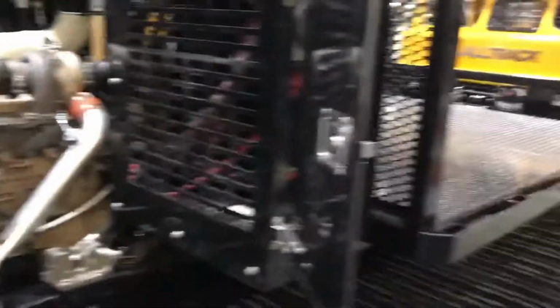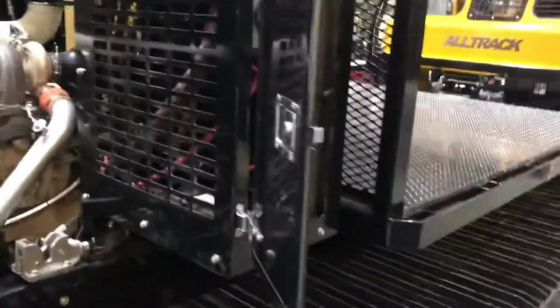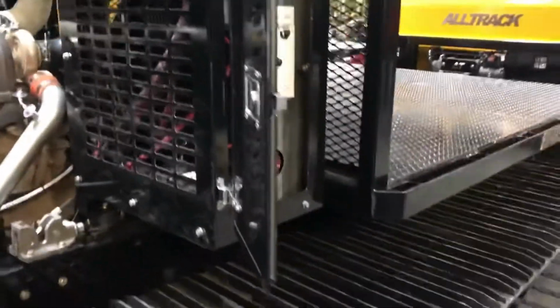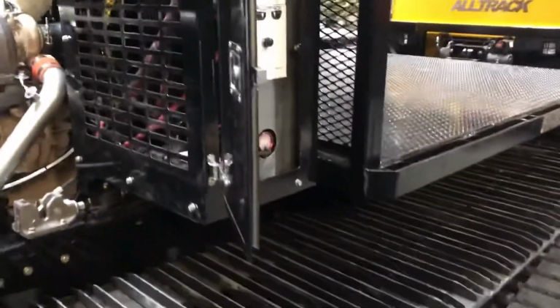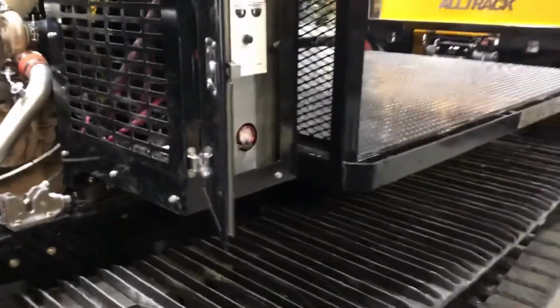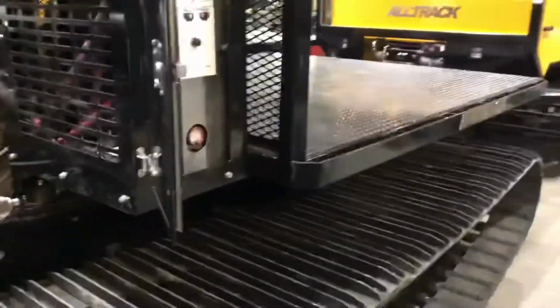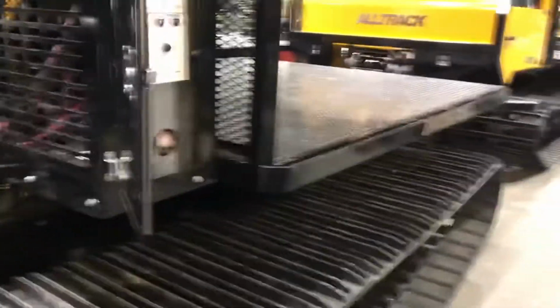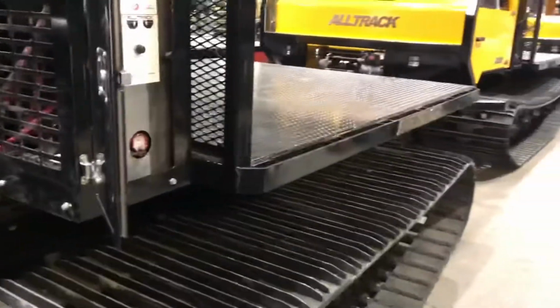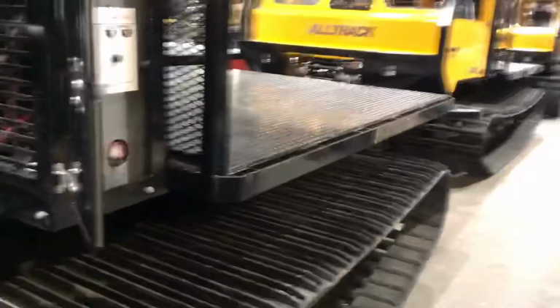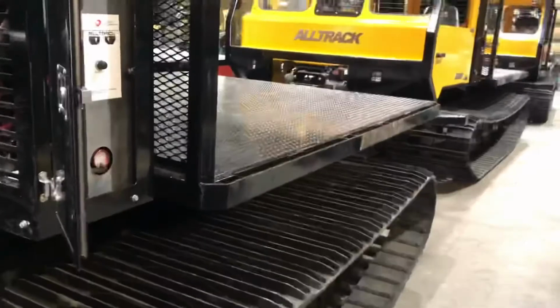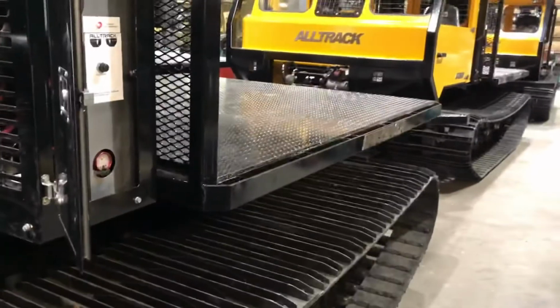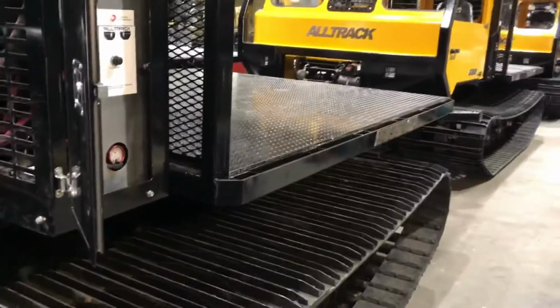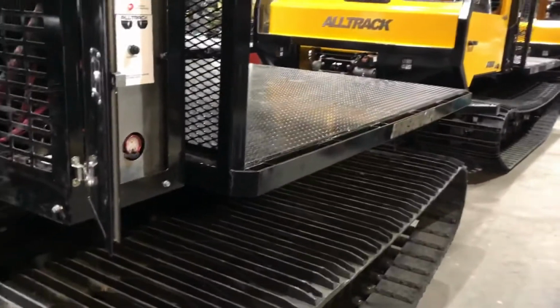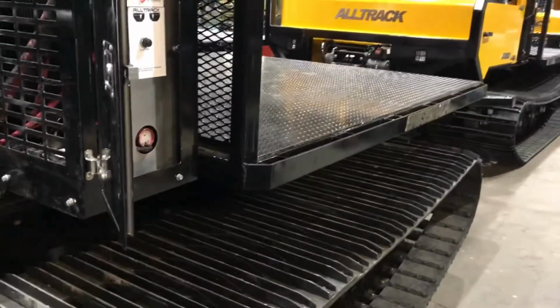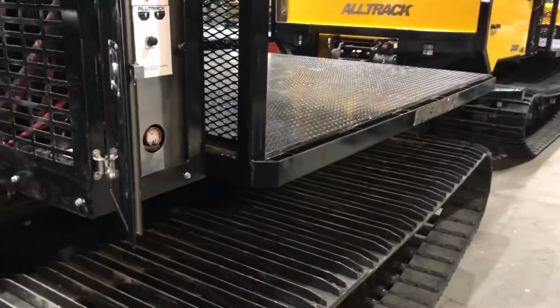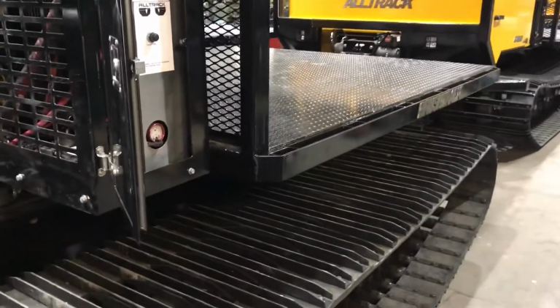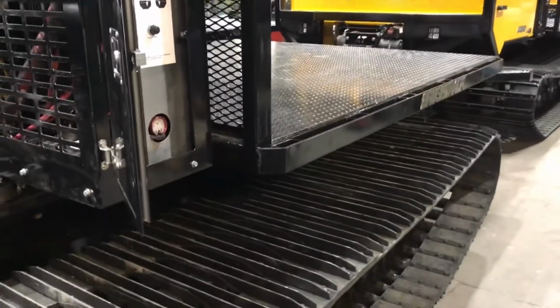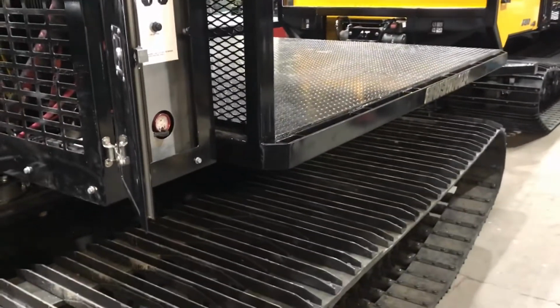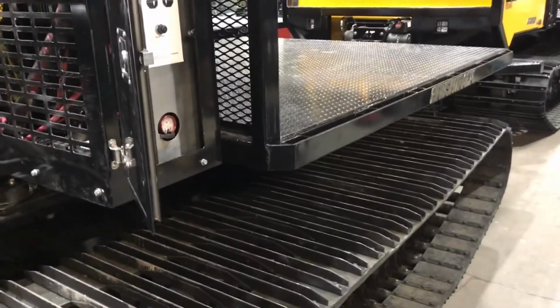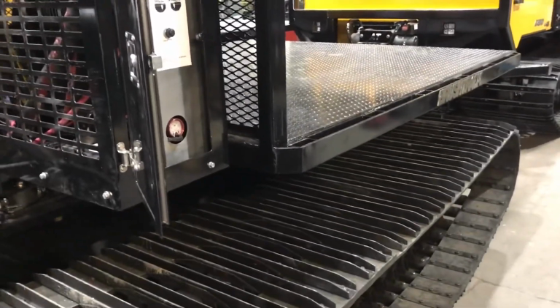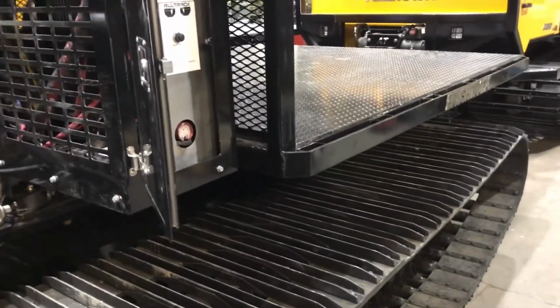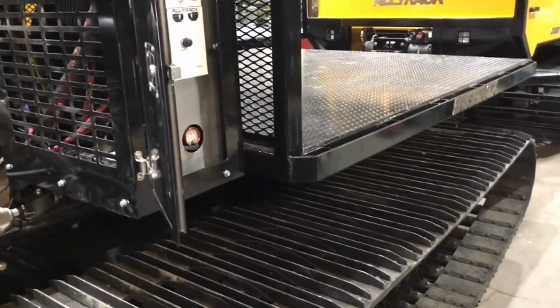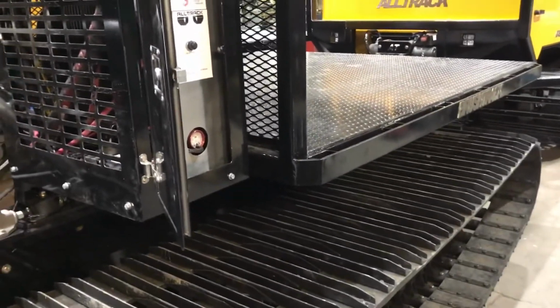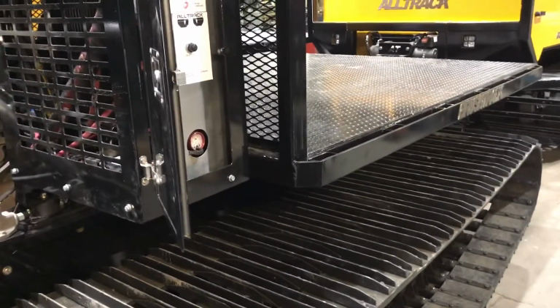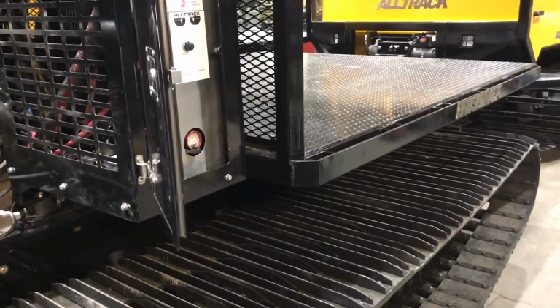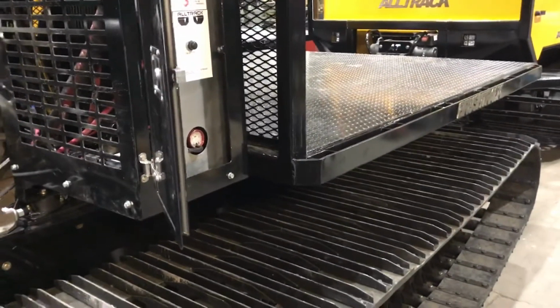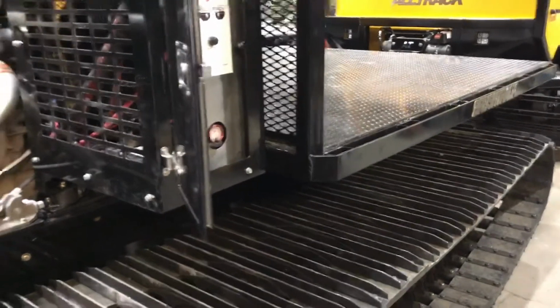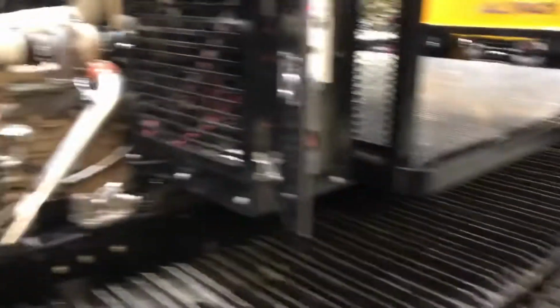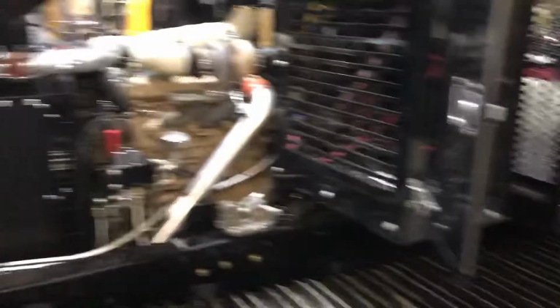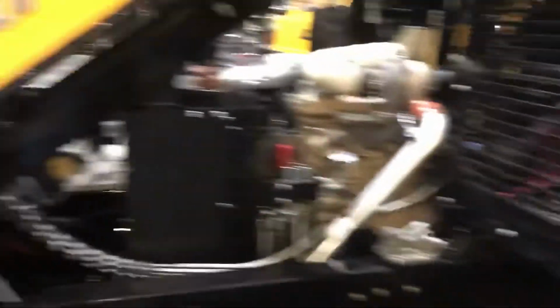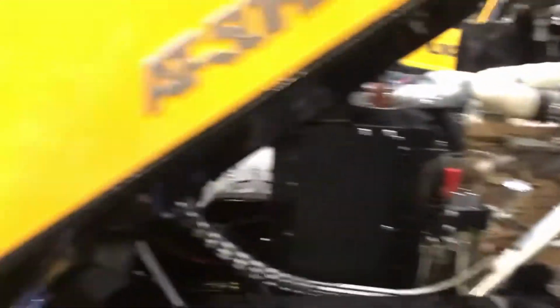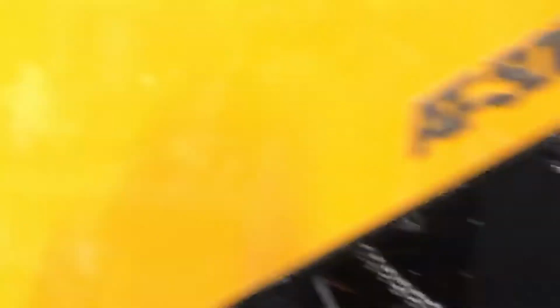Prior to doing that, you should make sure the vehicle is blocked or attached to a tow vehicle and safe, so that when you release the brakes it's not going to roll away on you and cause any problems.